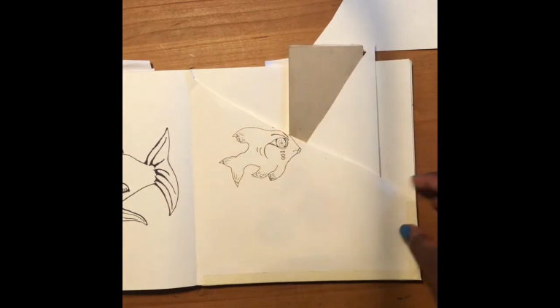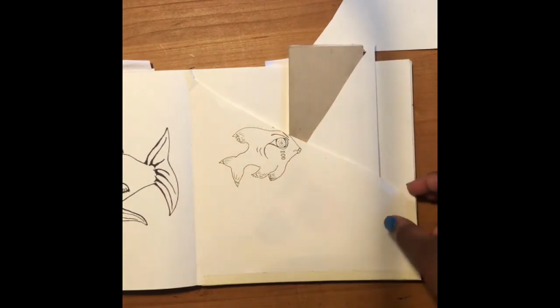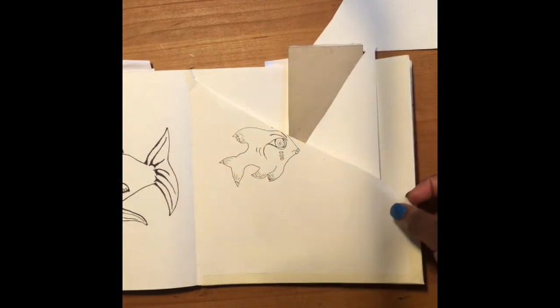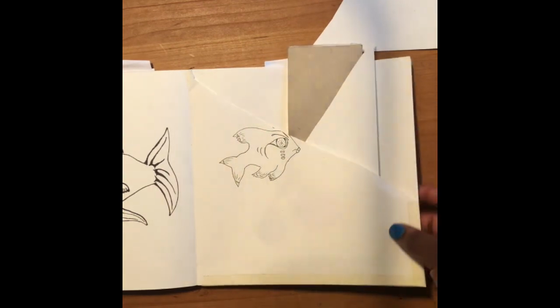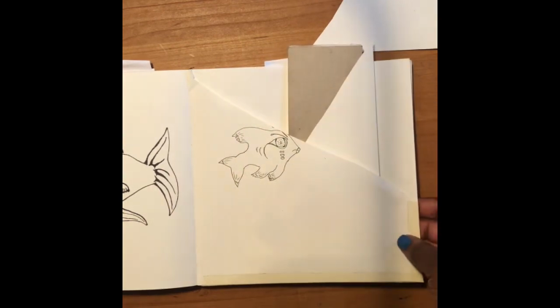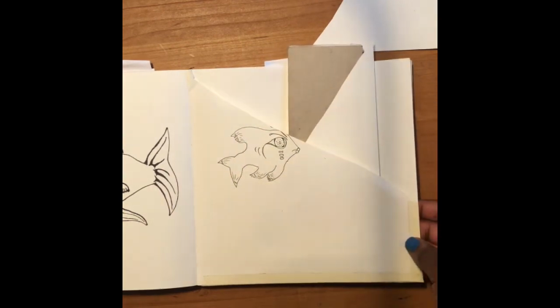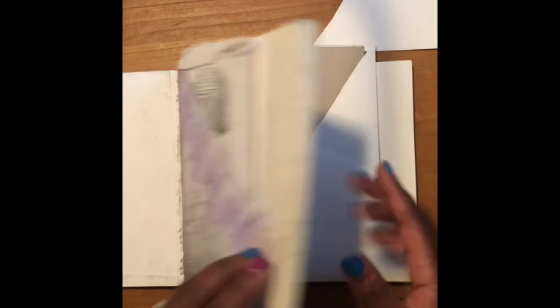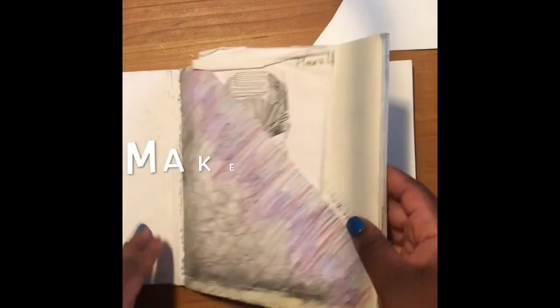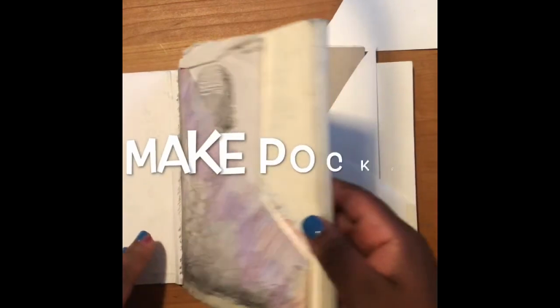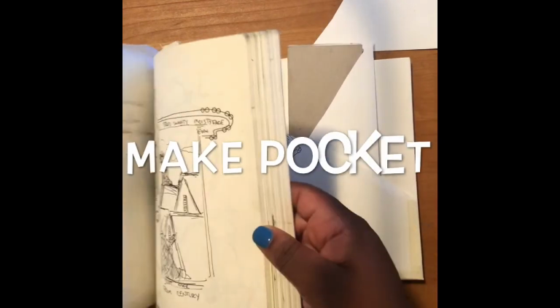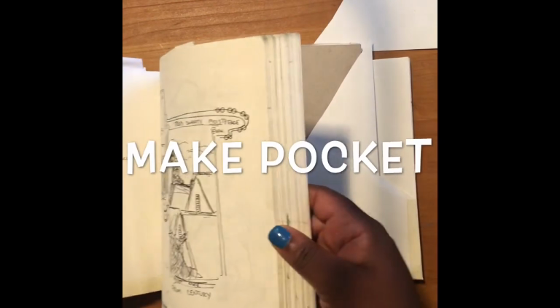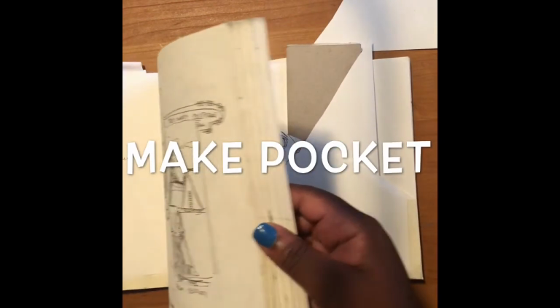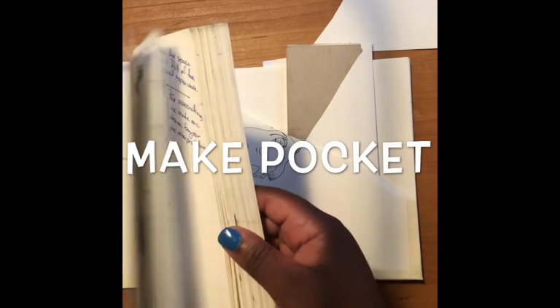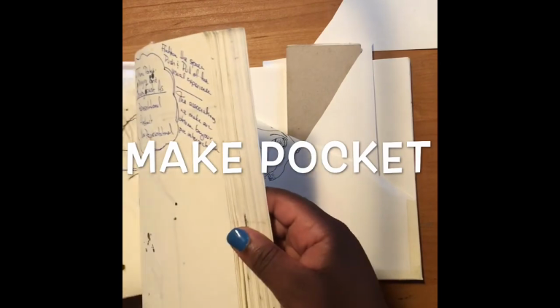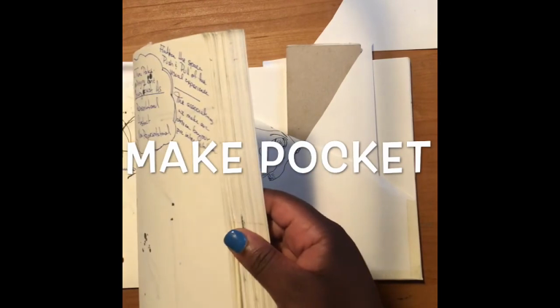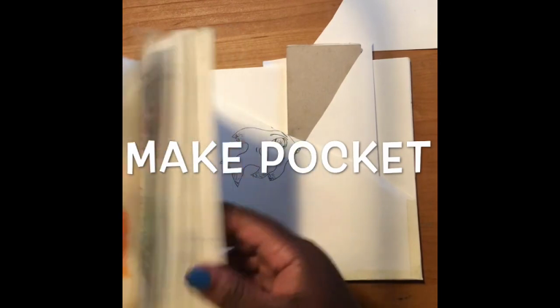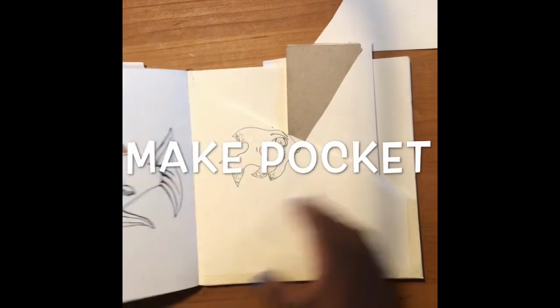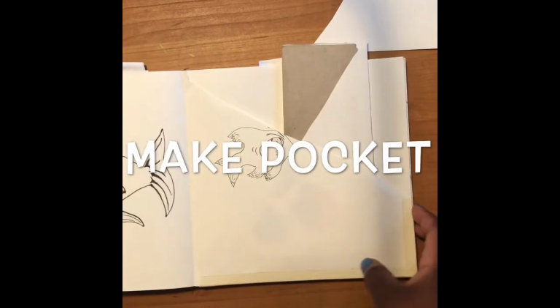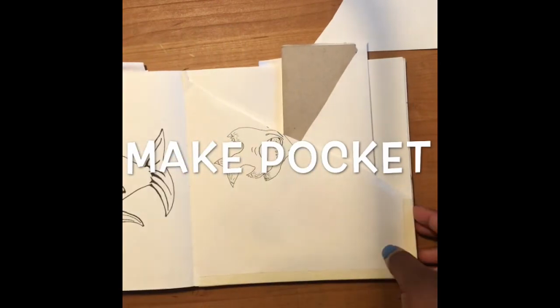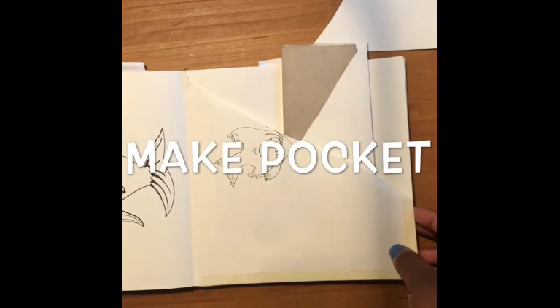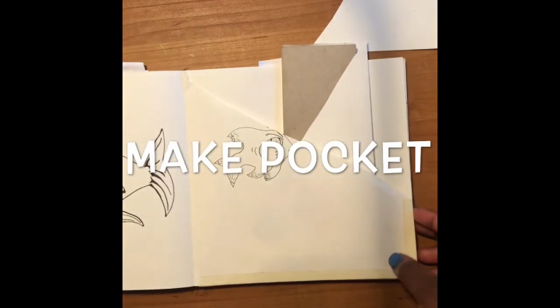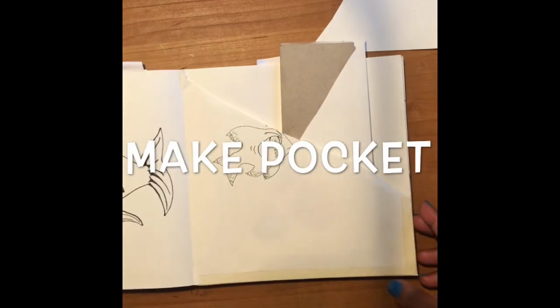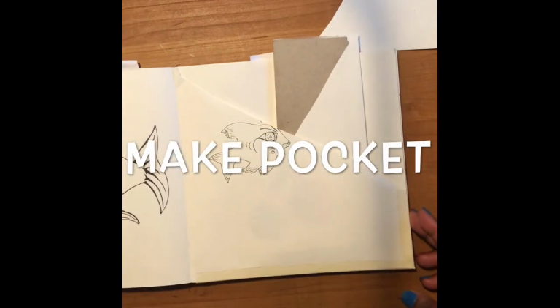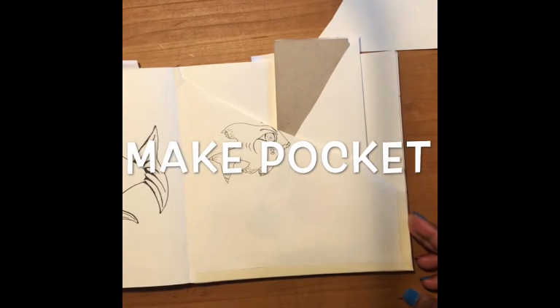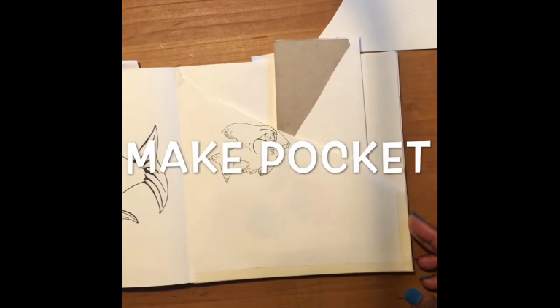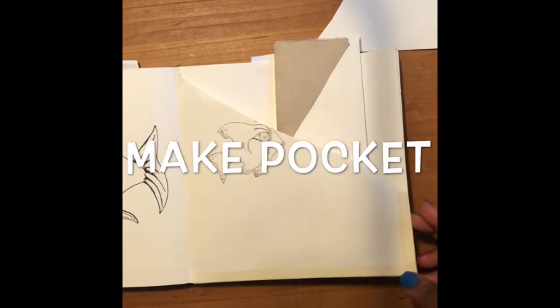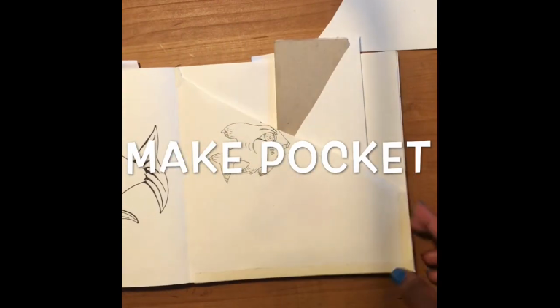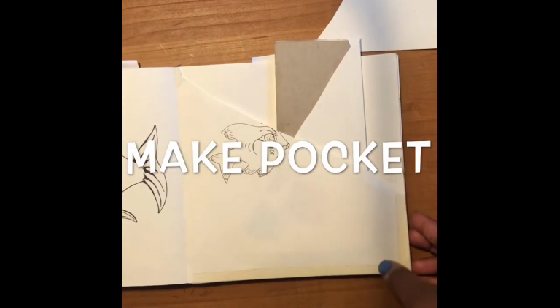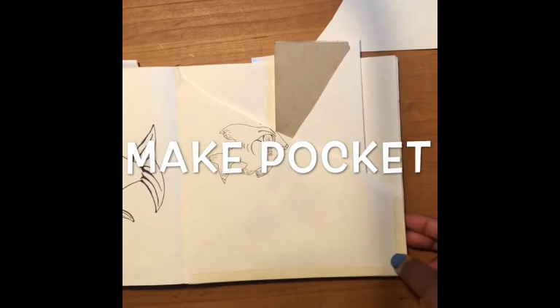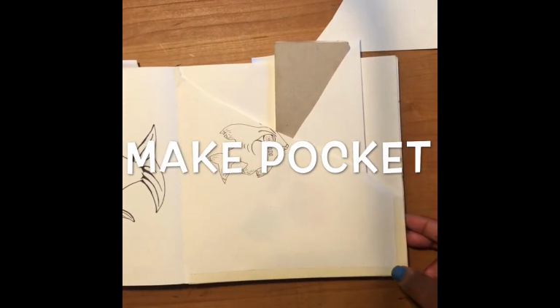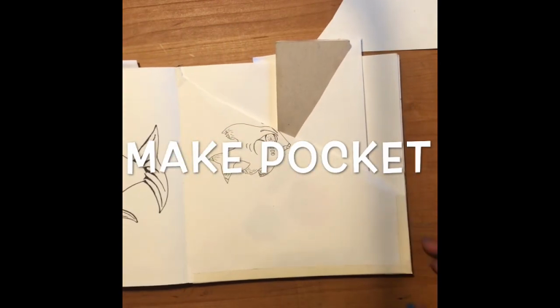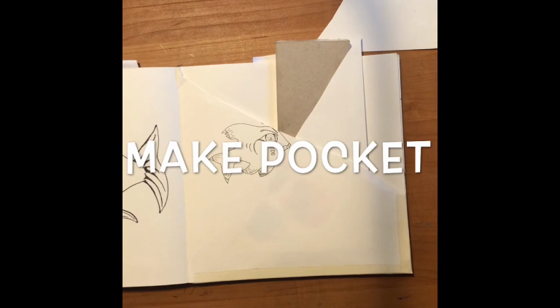Alright, so make a pocket in your sketchbook so that you have extra places to keep things. Thank you!